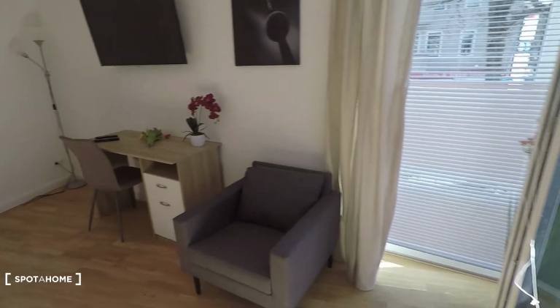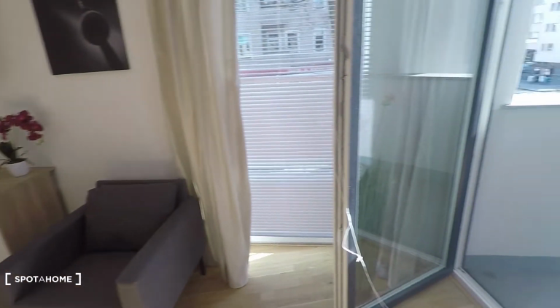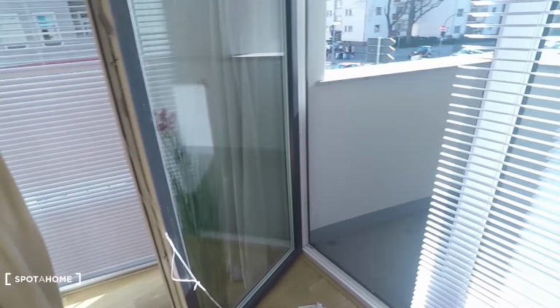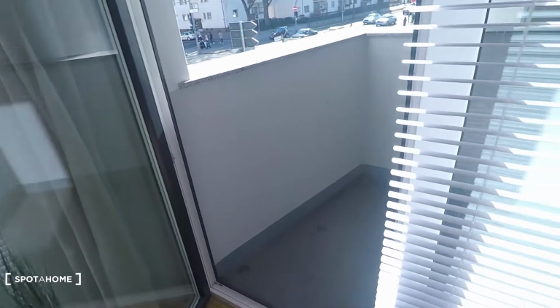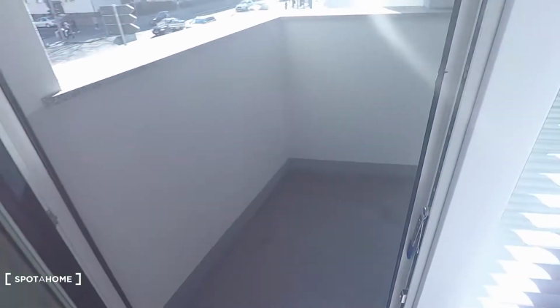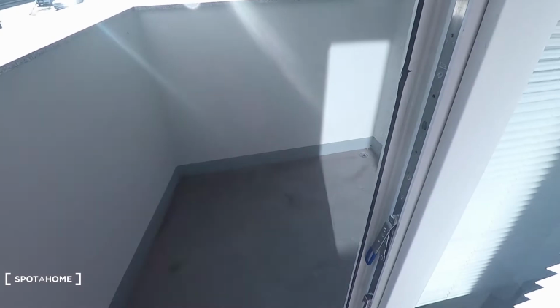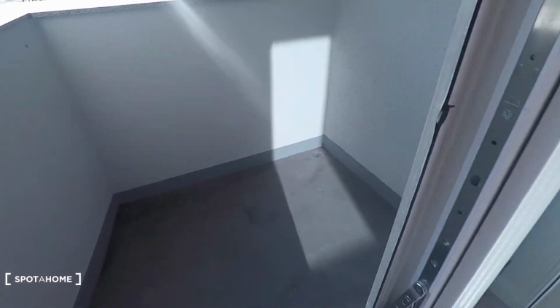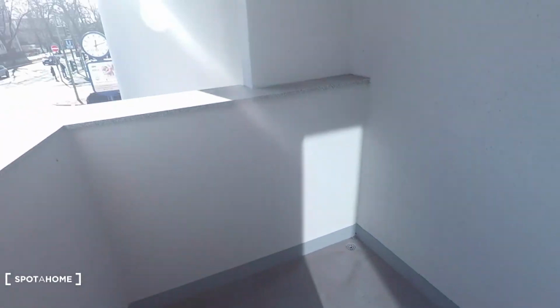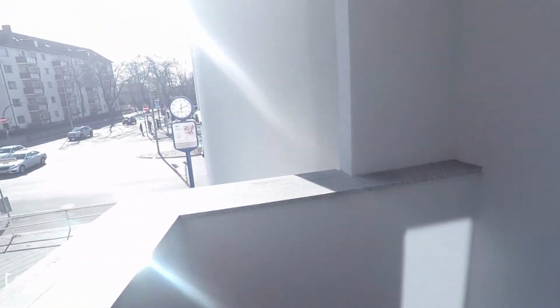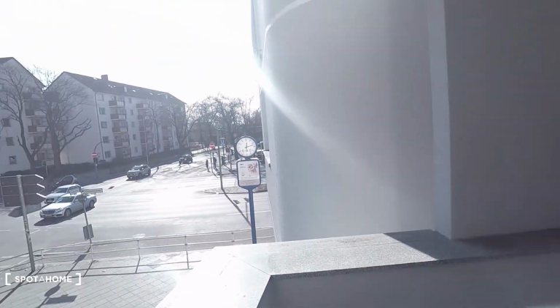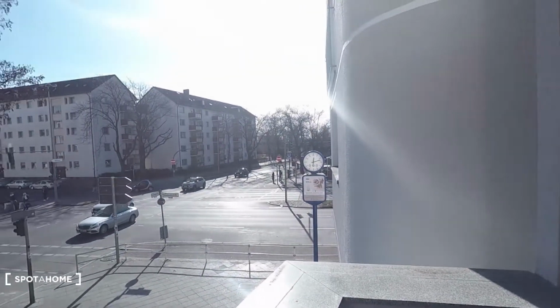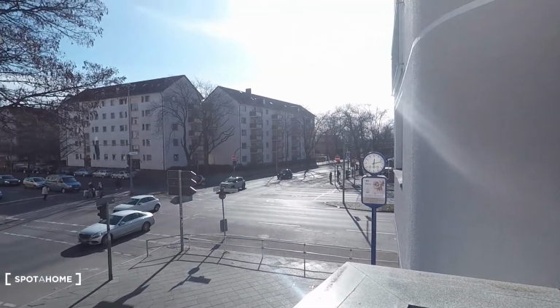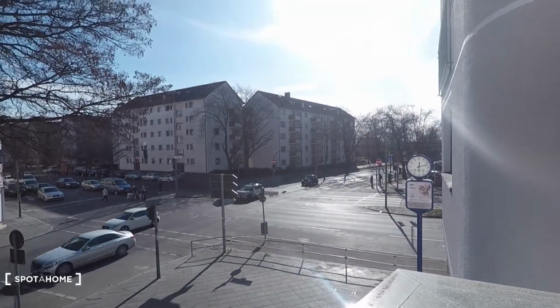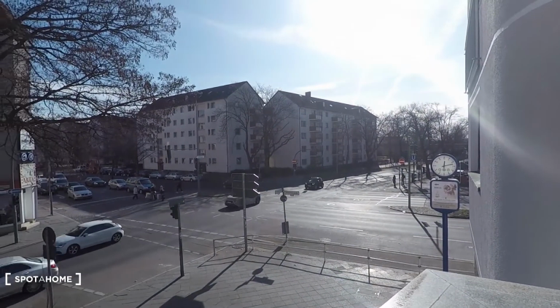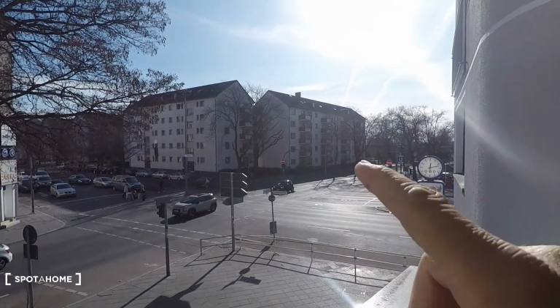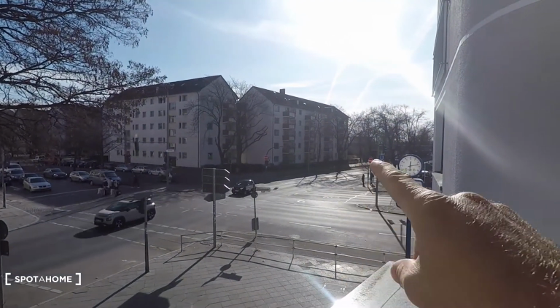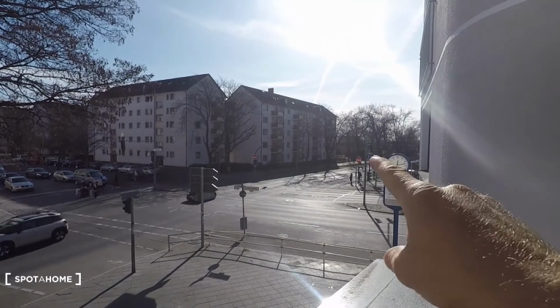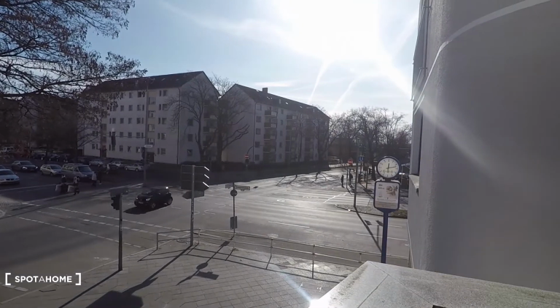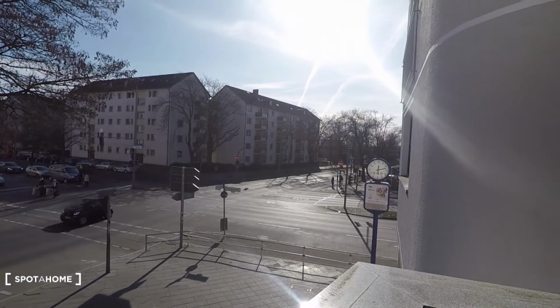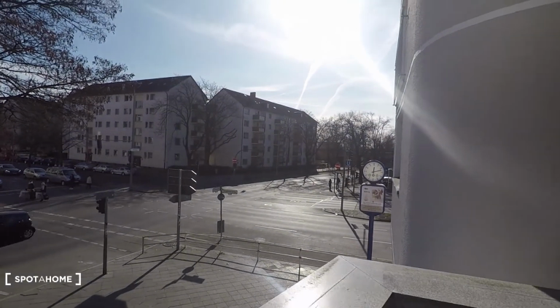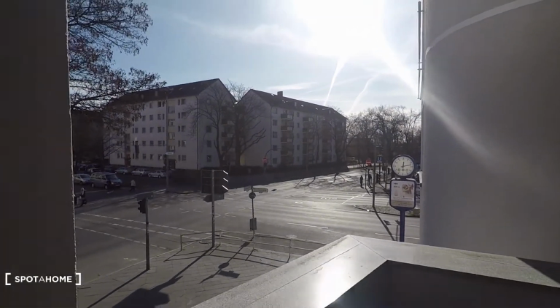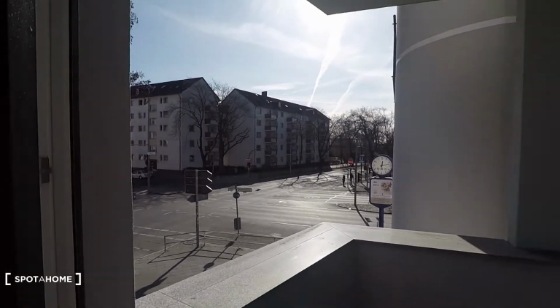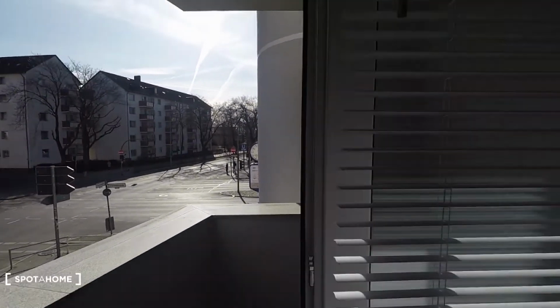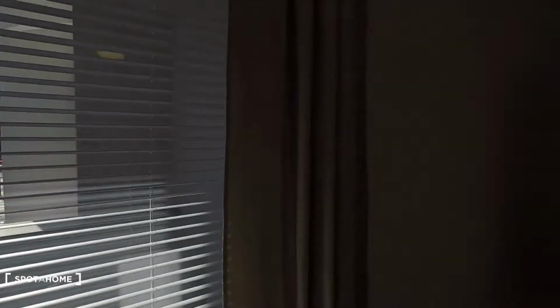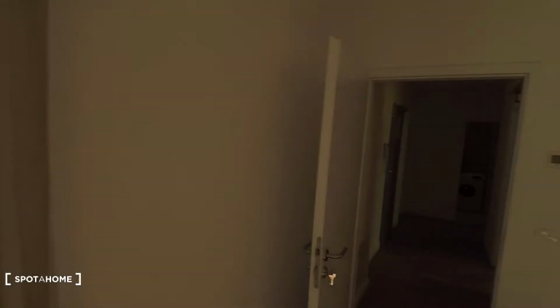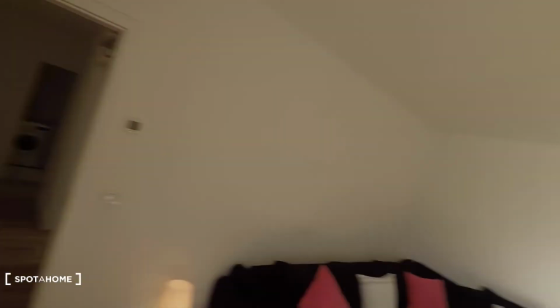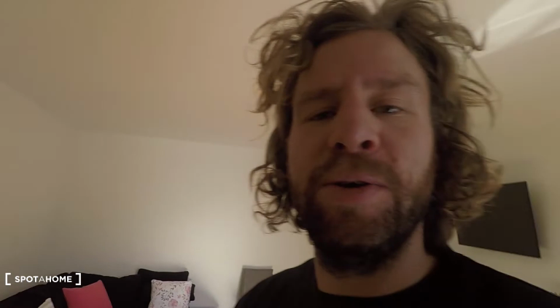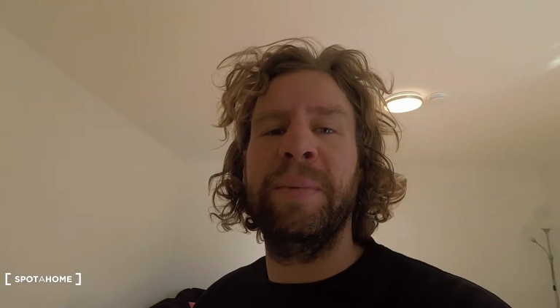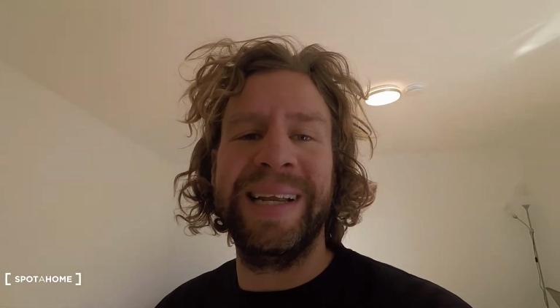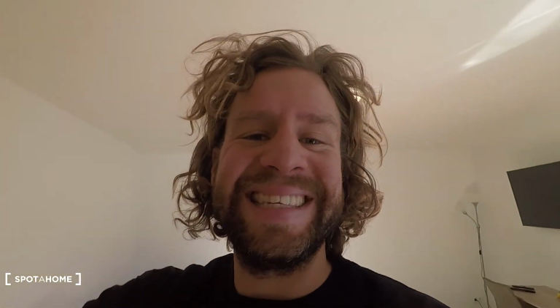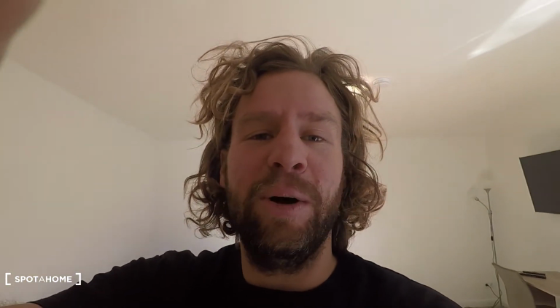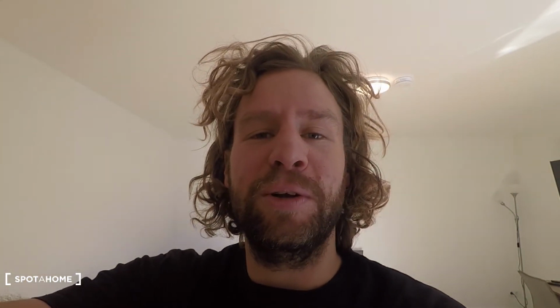And here you have the balcony with a street view. Nice sun coming in, and right there behind is the metro station. You're very well connected here in this brand new modern apartment. And that's it — I hope you enjoyed the tour.